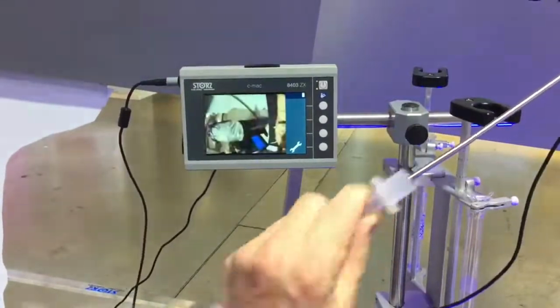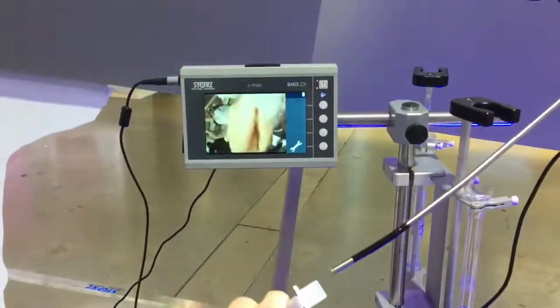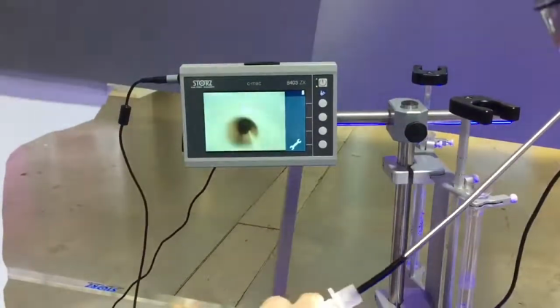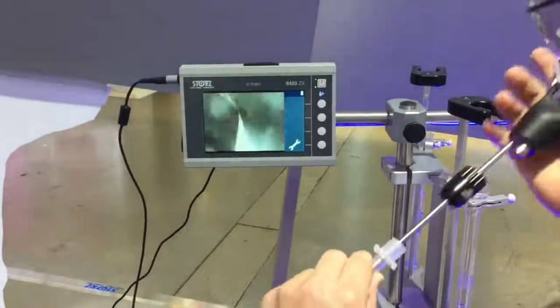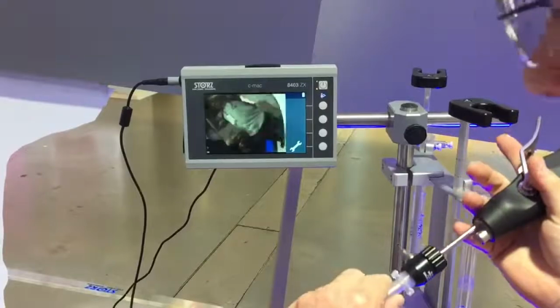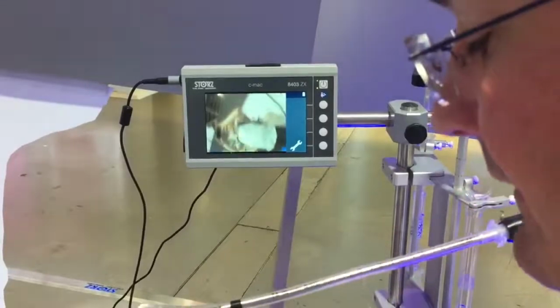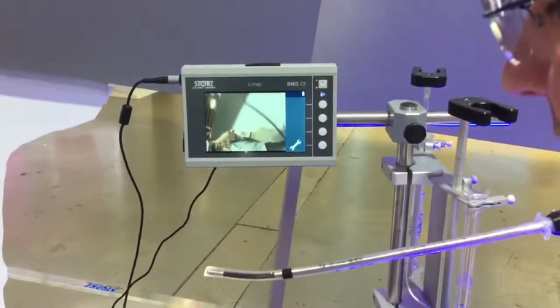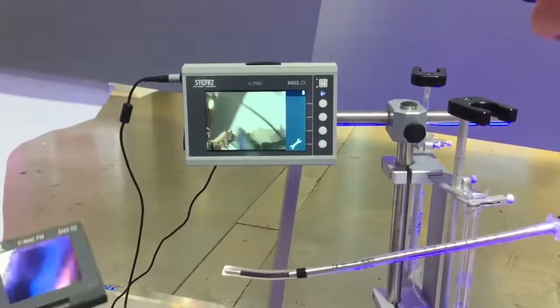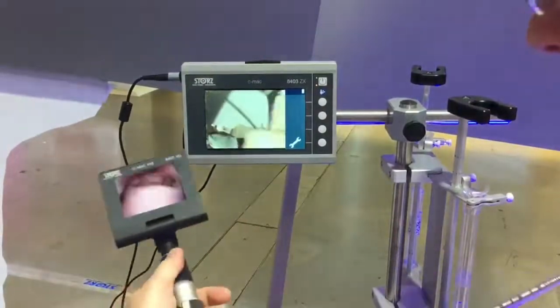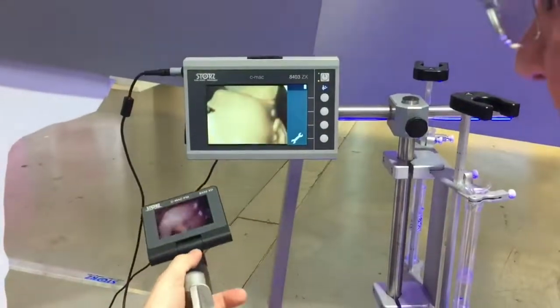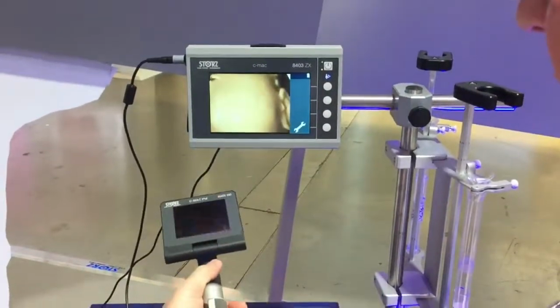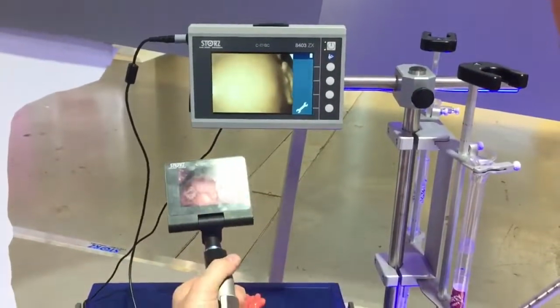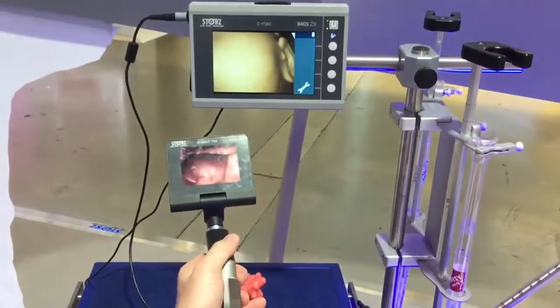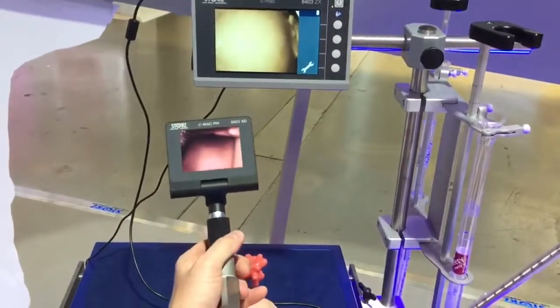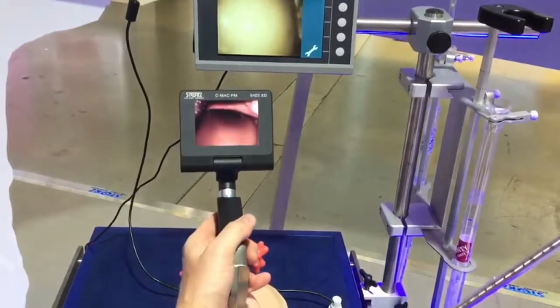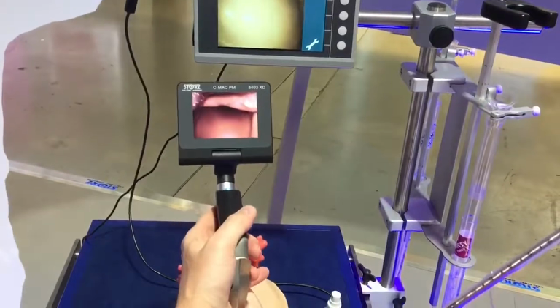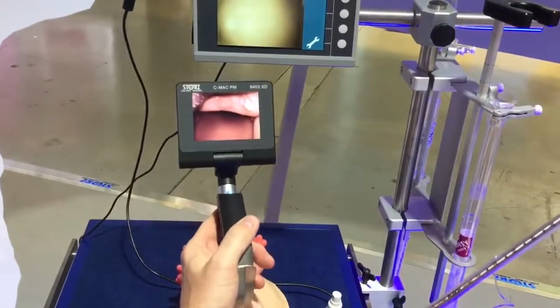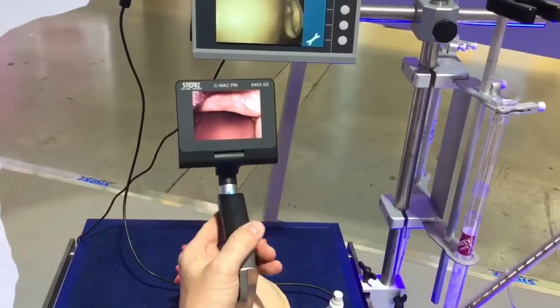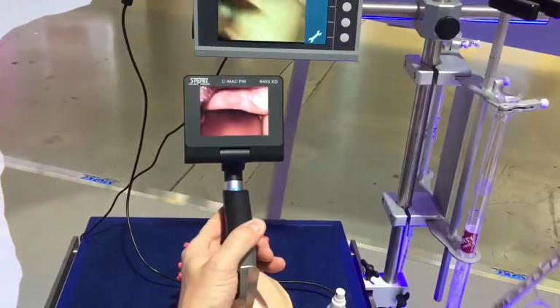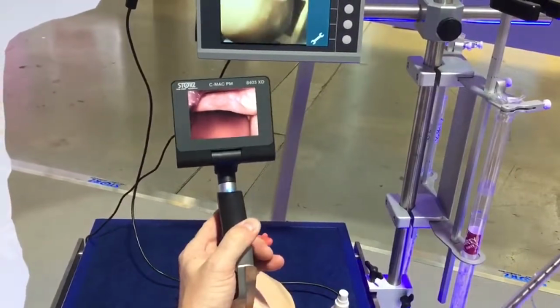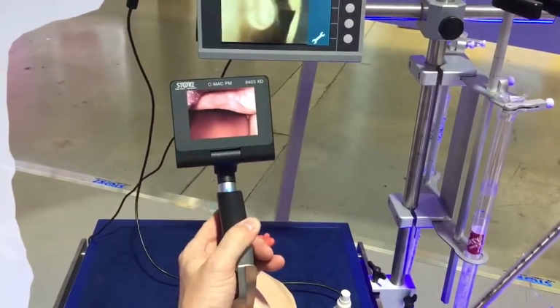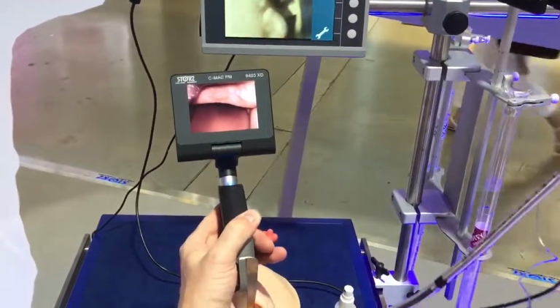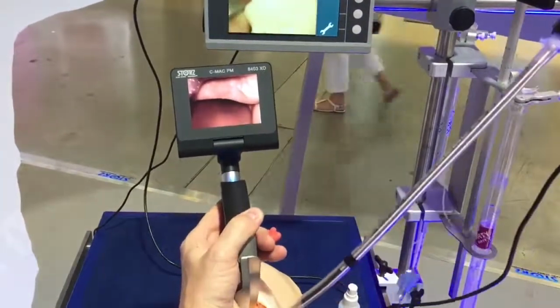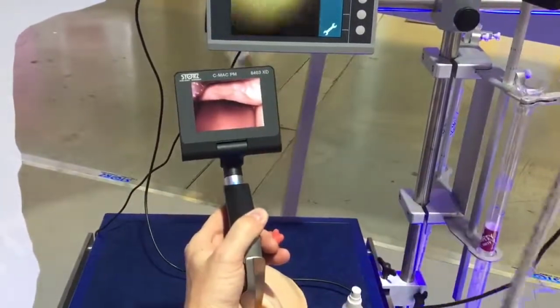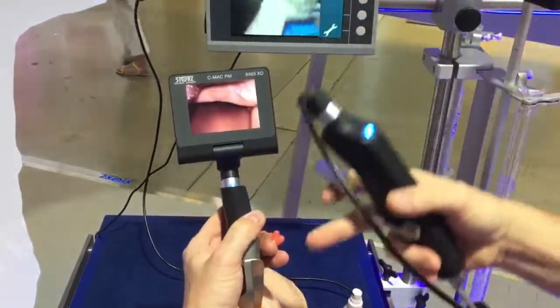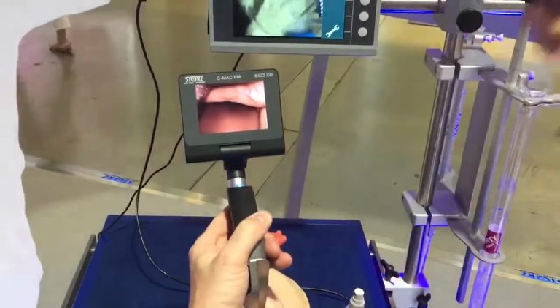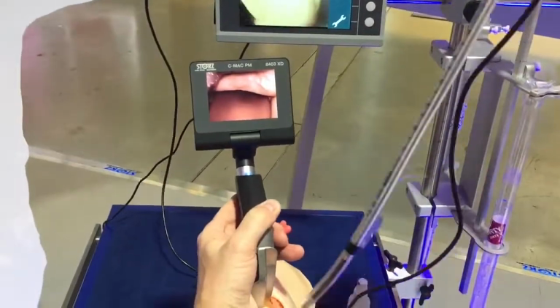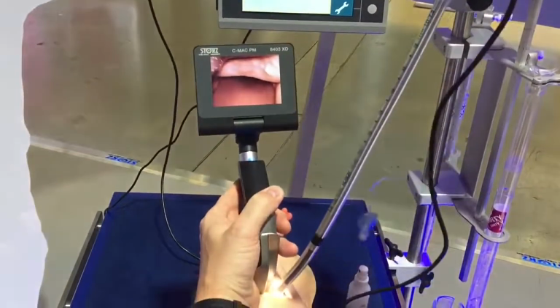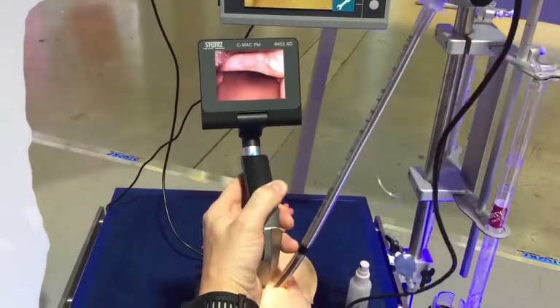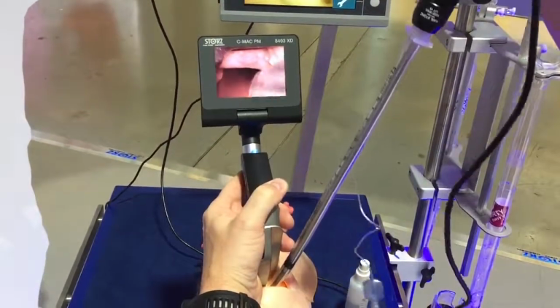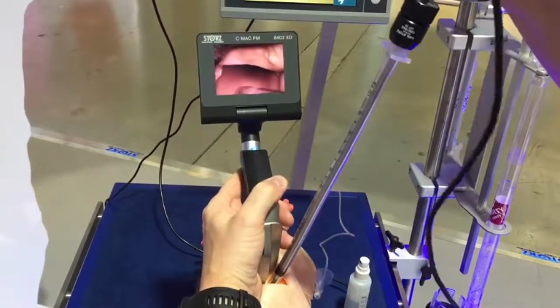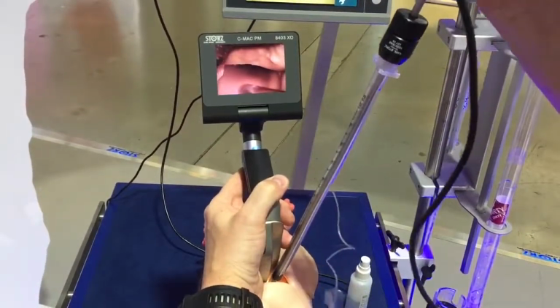That is presuming I've gone into my difficult airway and I actually was able to obtain a video laryngoscopic view. But if I go into my difficult airway and I get a grade 3 or a grade 4 view, now I can use the fact that I'm lifting the tongue and the base of the jaw, making myself space.